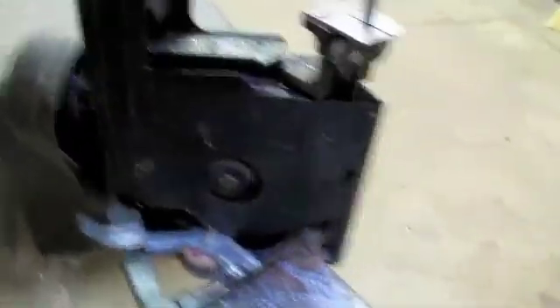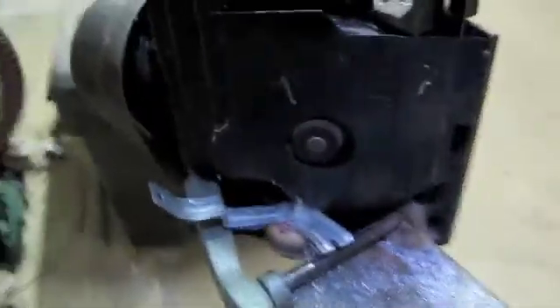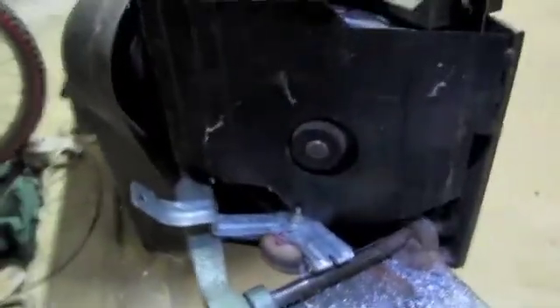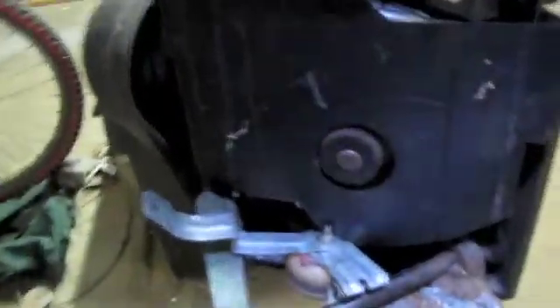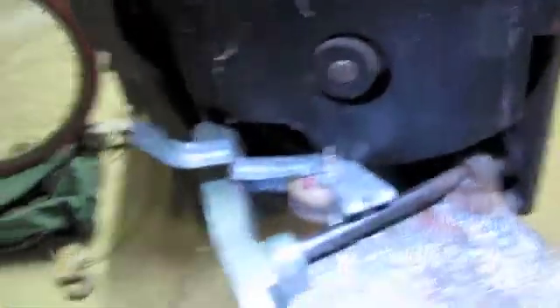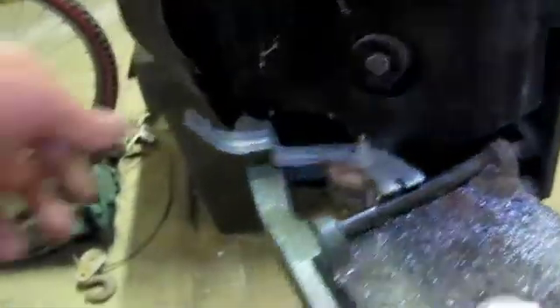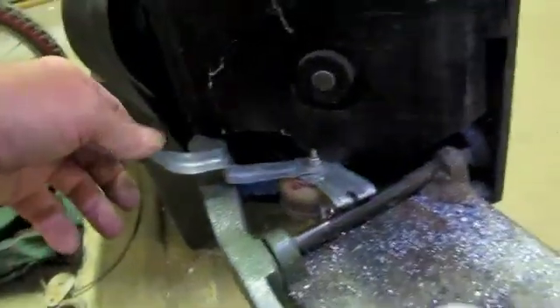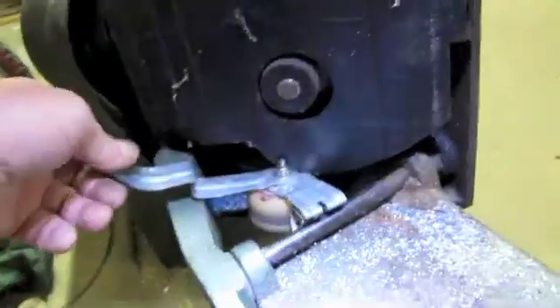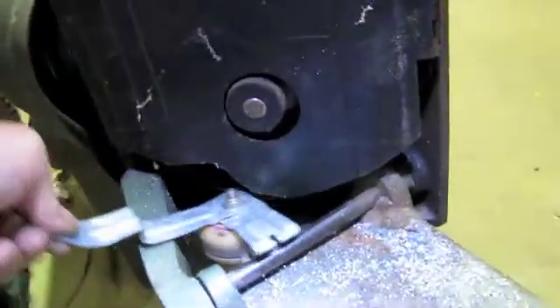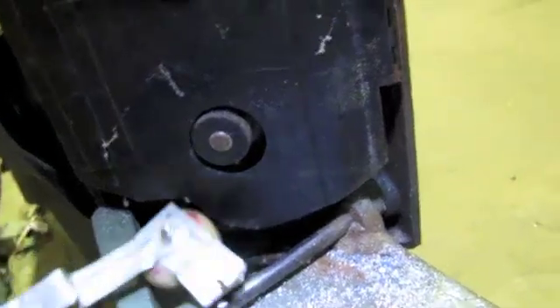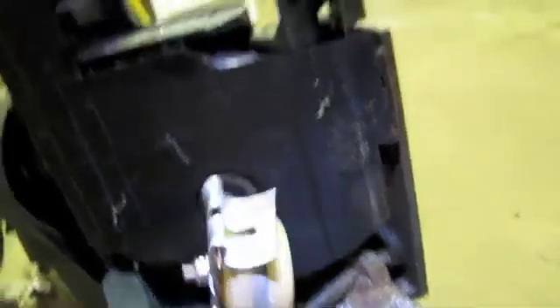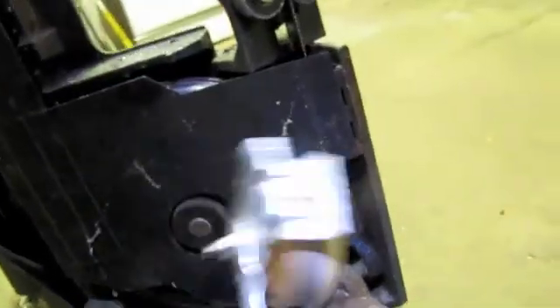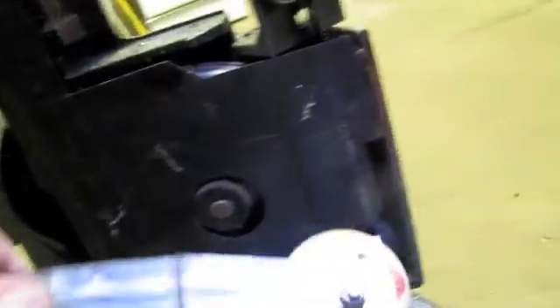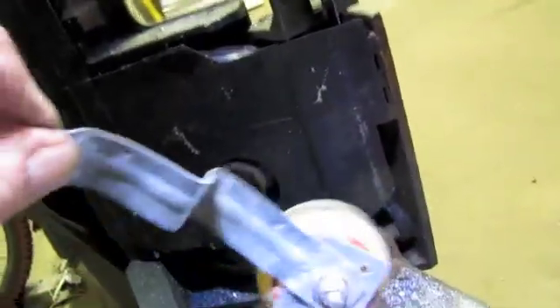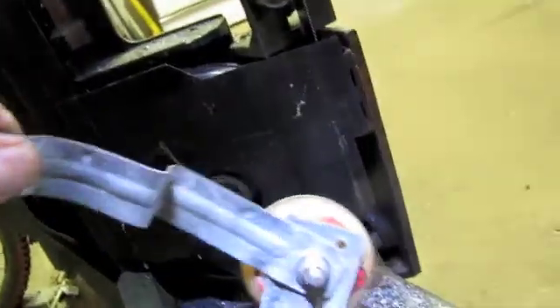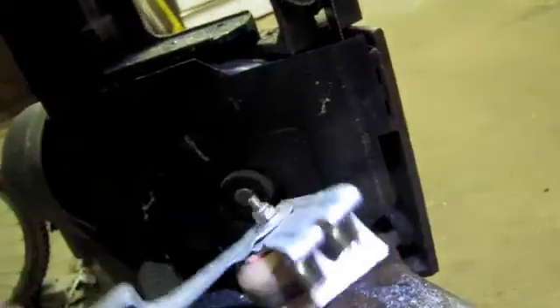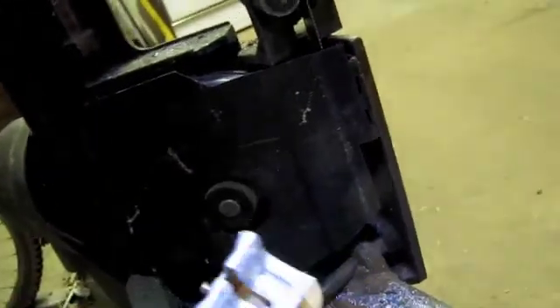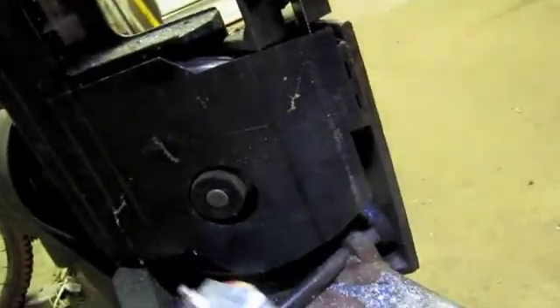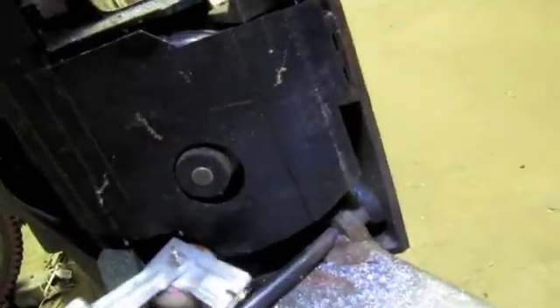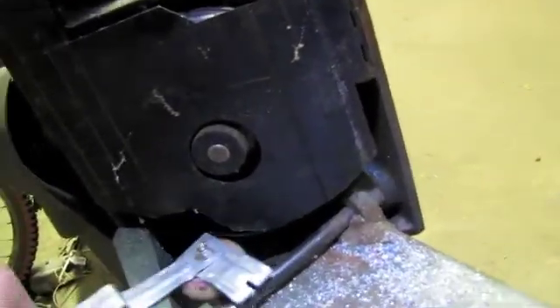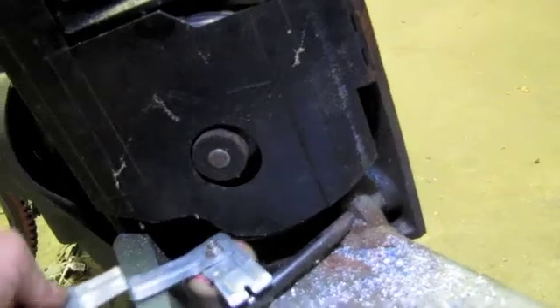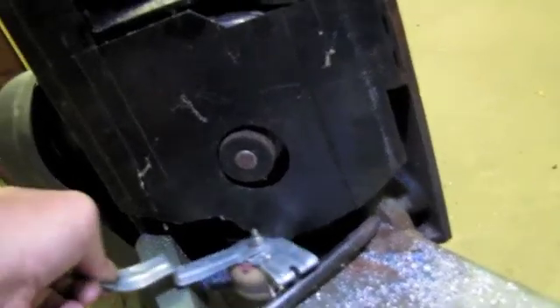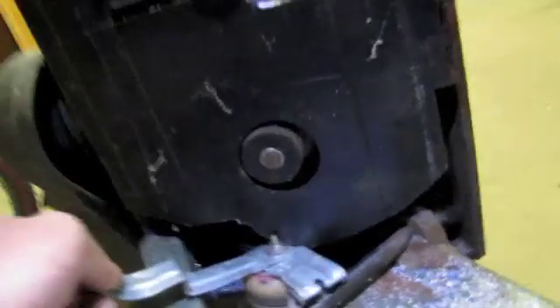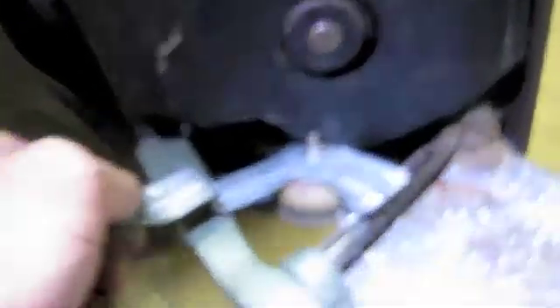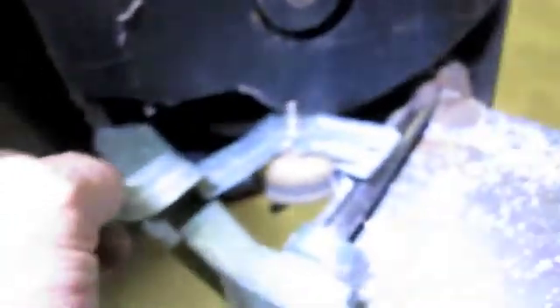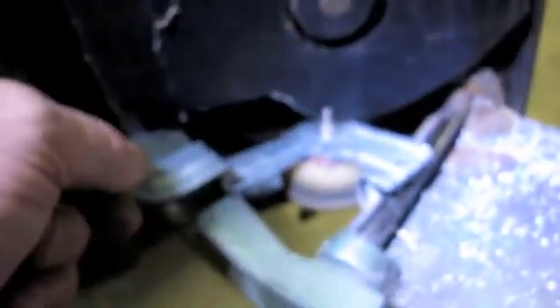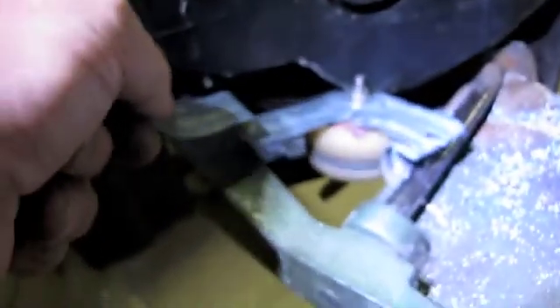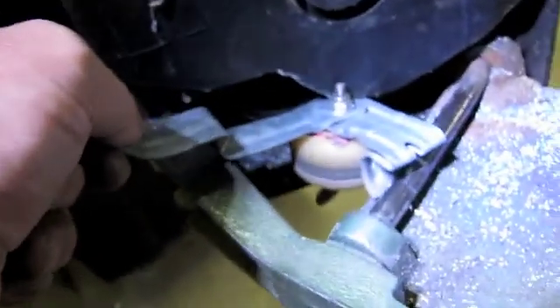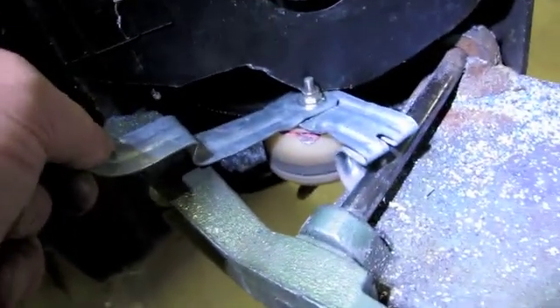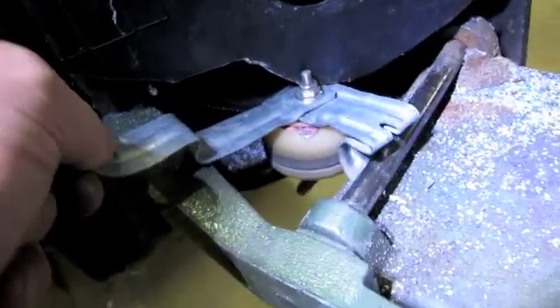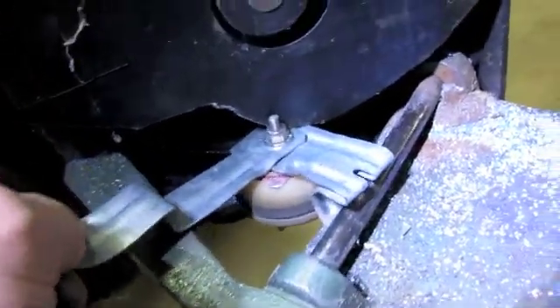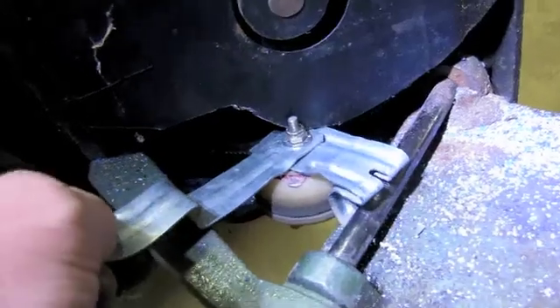Hi, this is Tom Hitchcock. This is a video about how to end a really annoying problem with a simple little device that you can easily make. The problem is the blade falls off the bottom roller of these little bitty bandsaws.